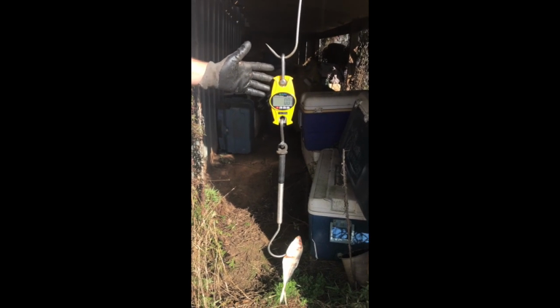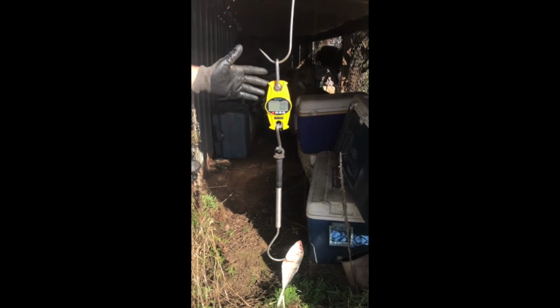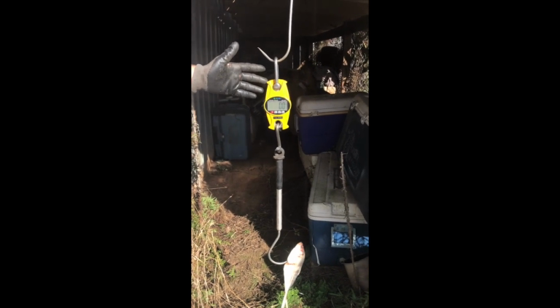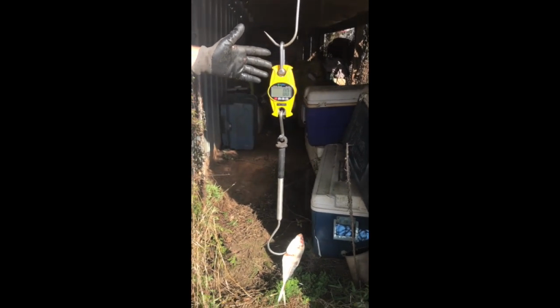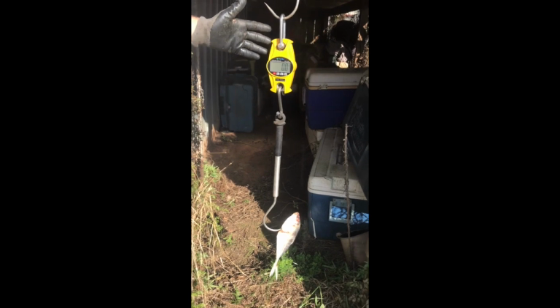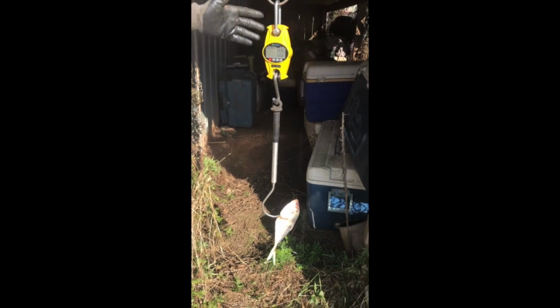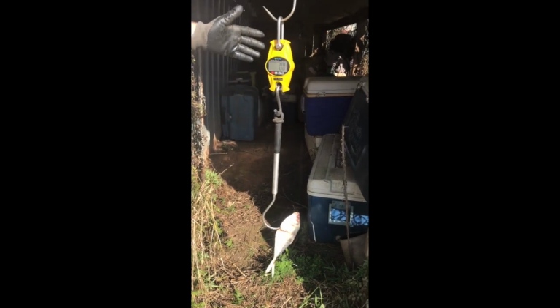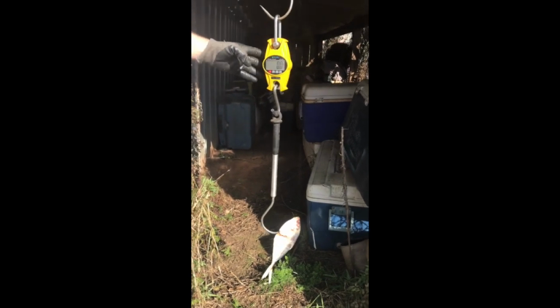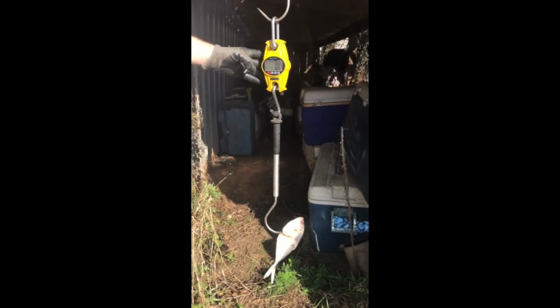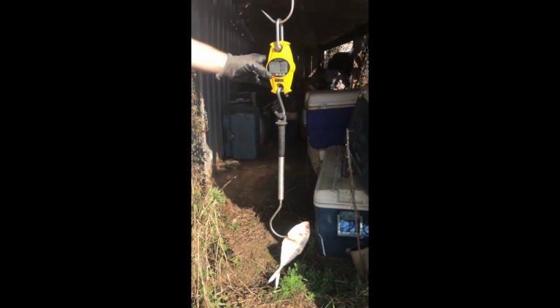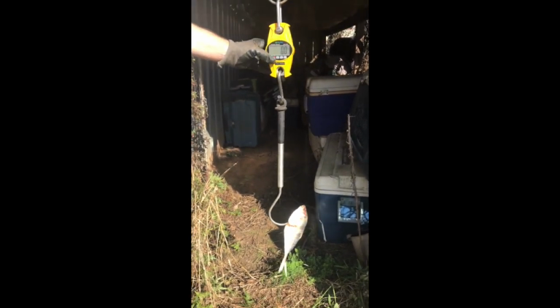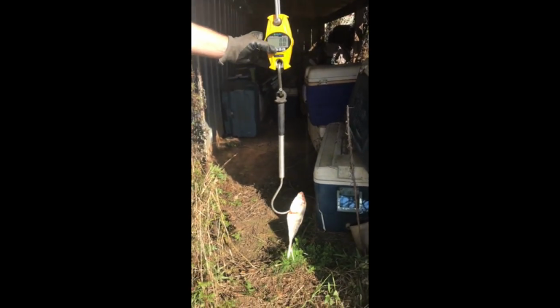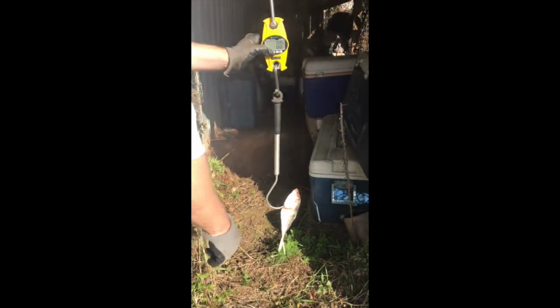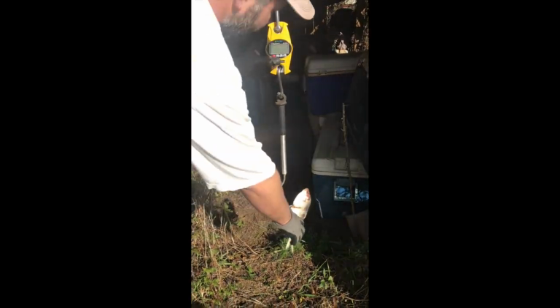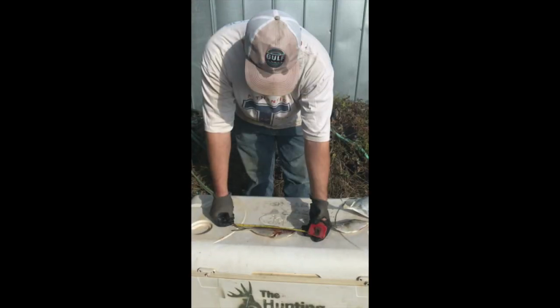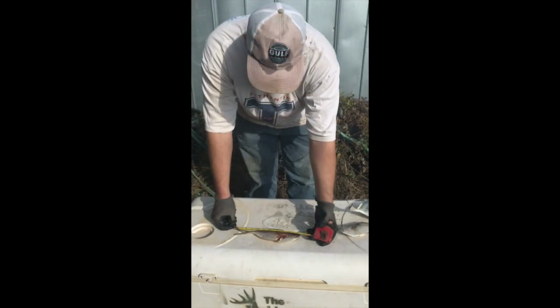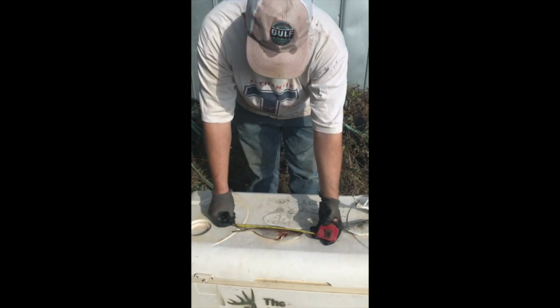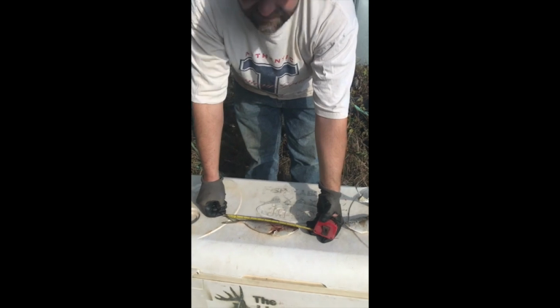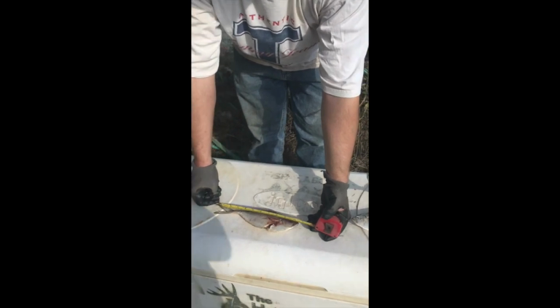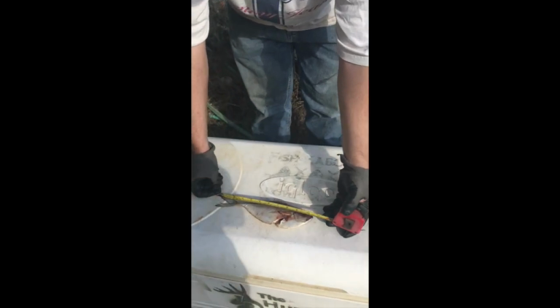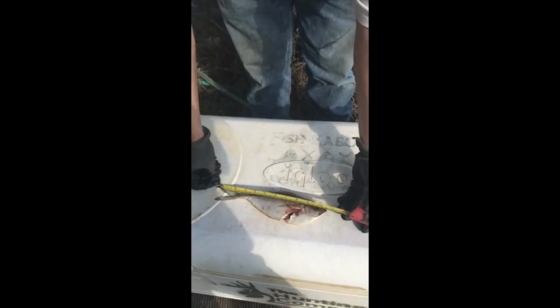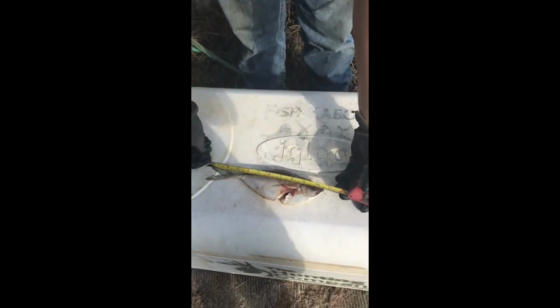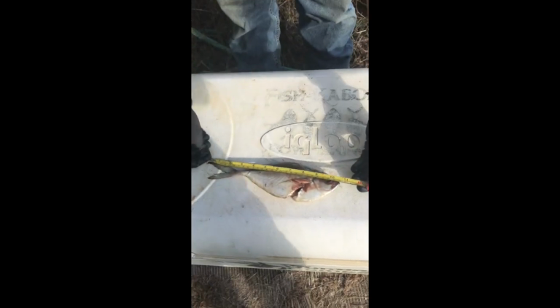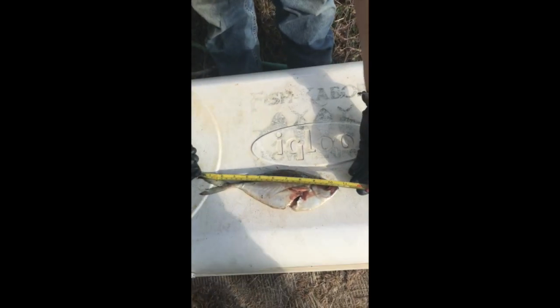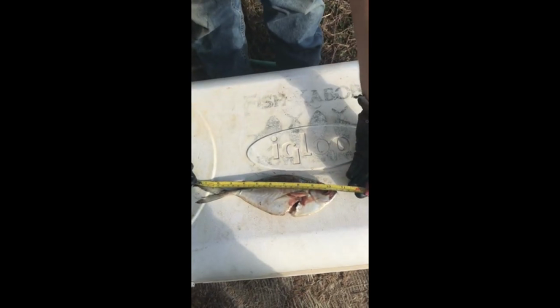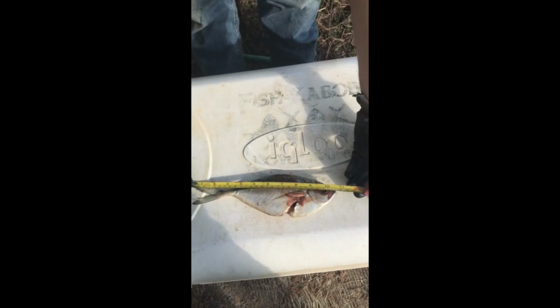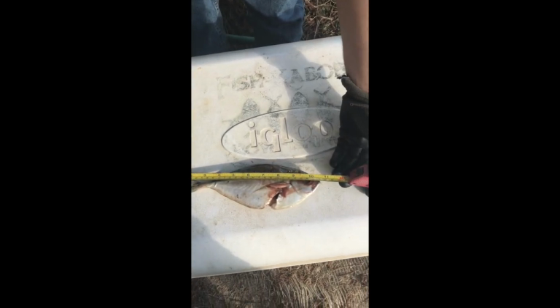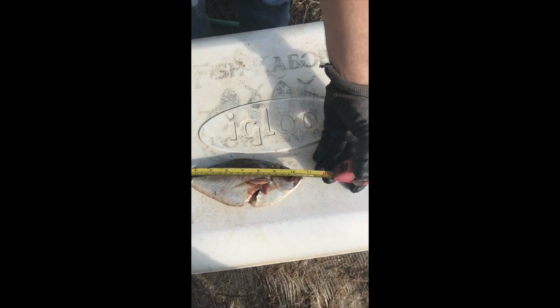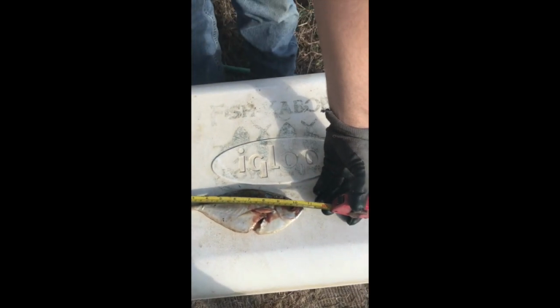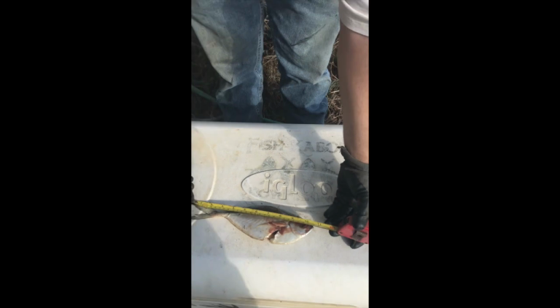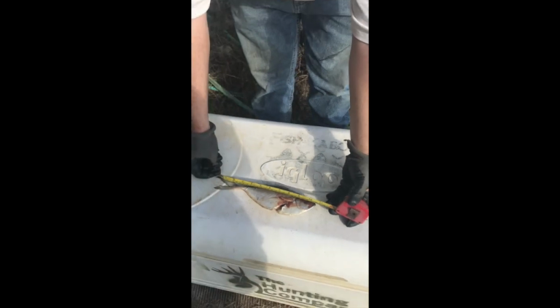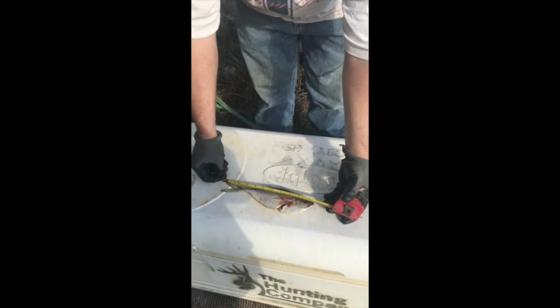You got the fish and everything in it? Good. Get it? Got it.